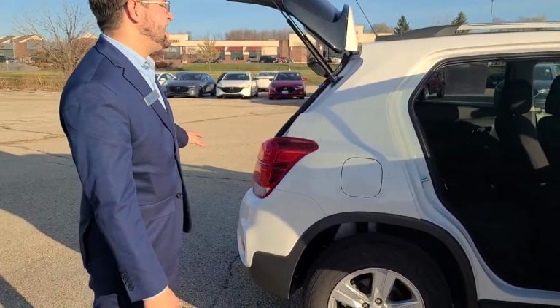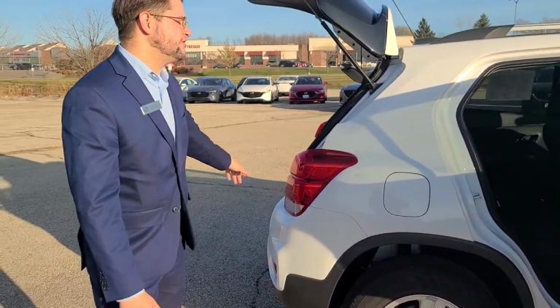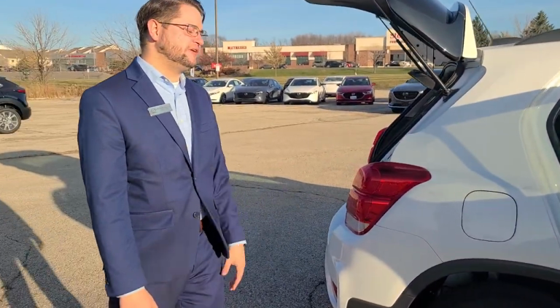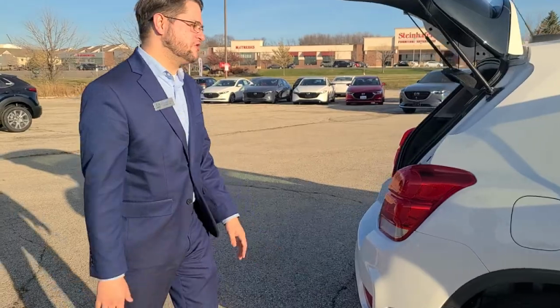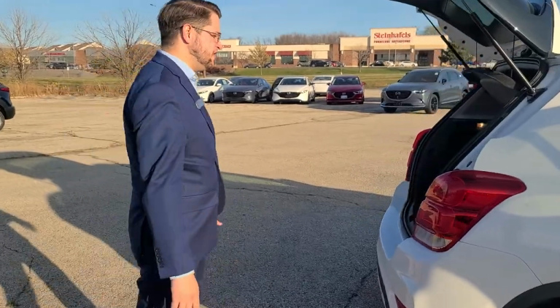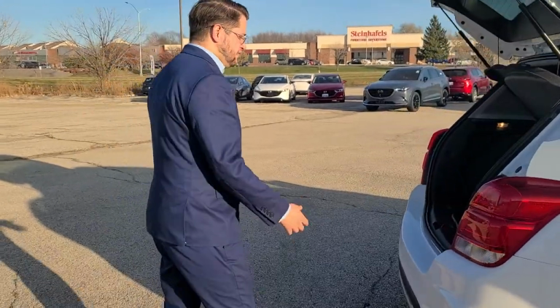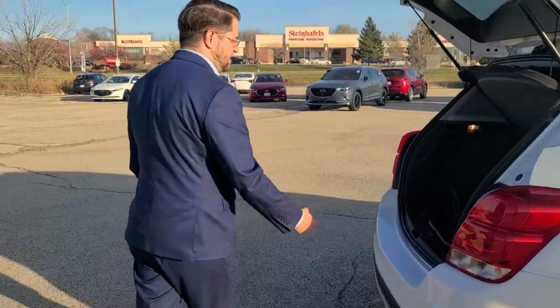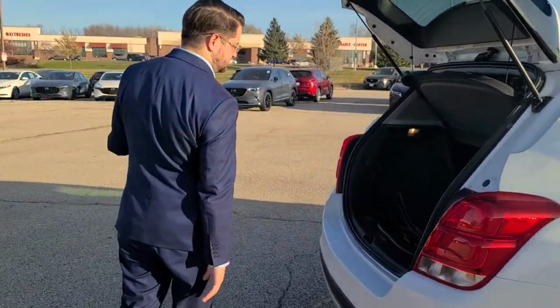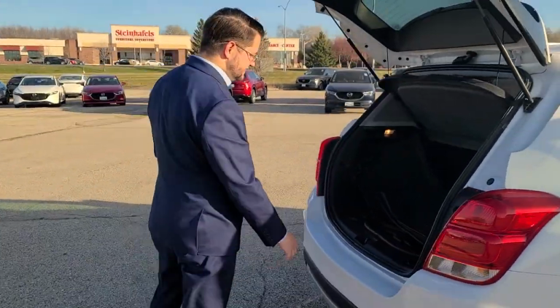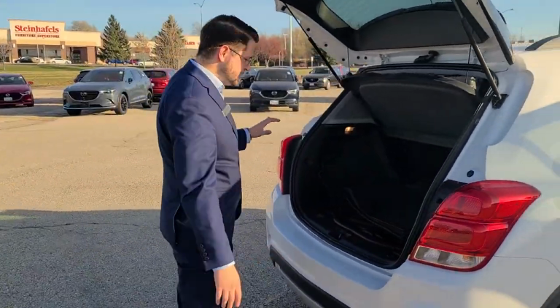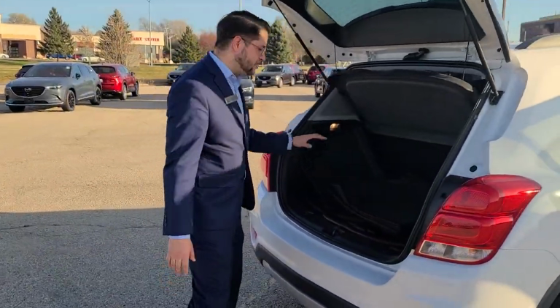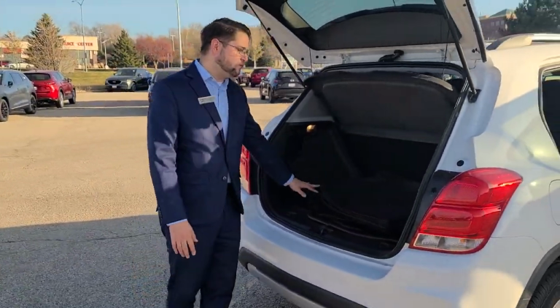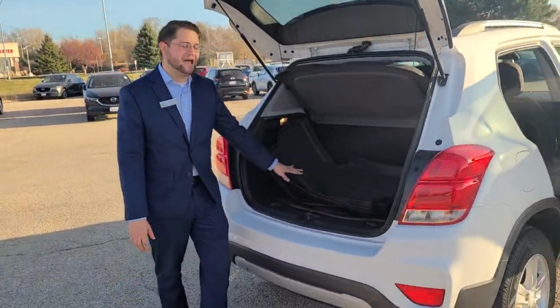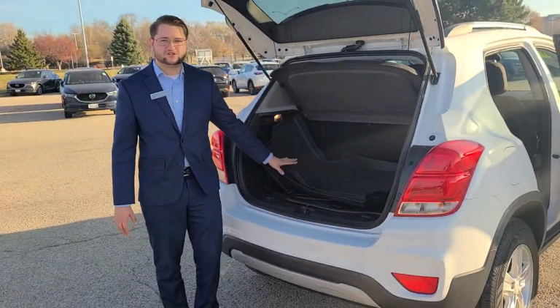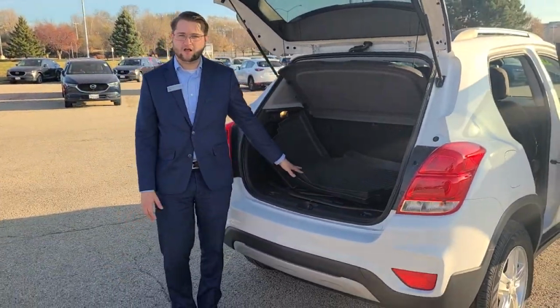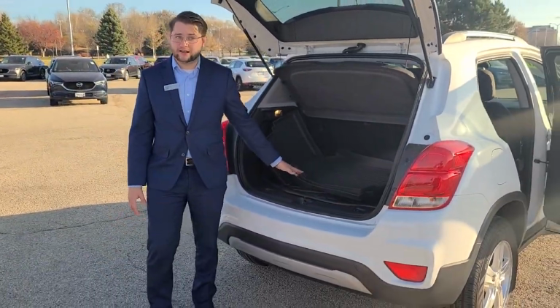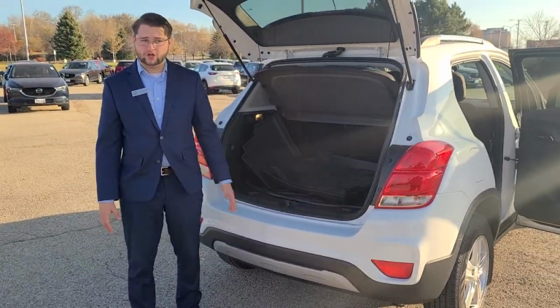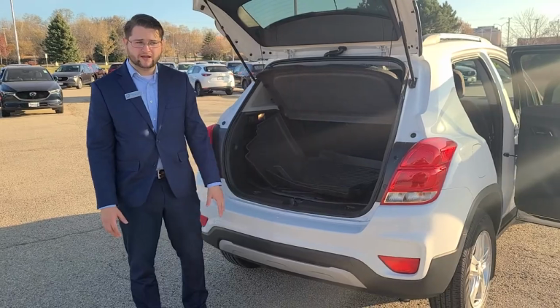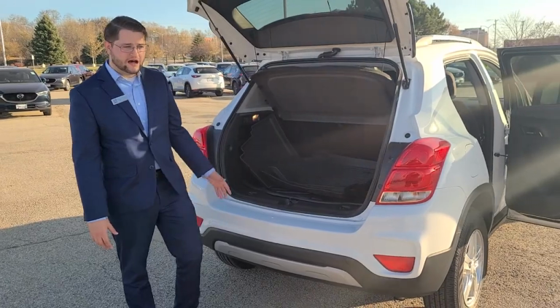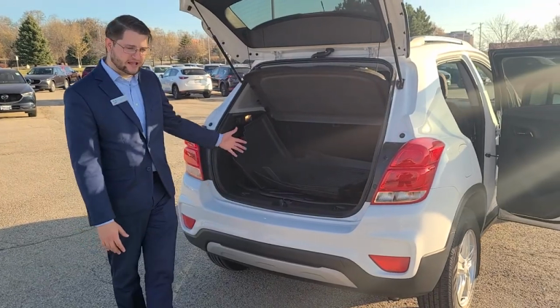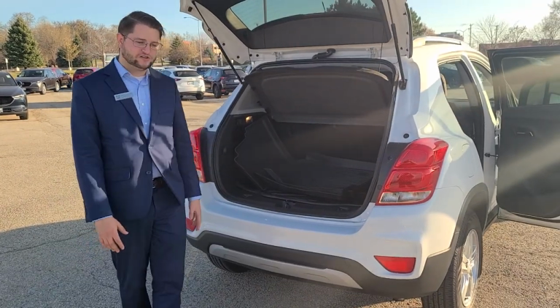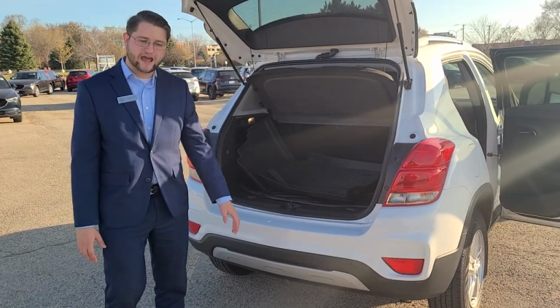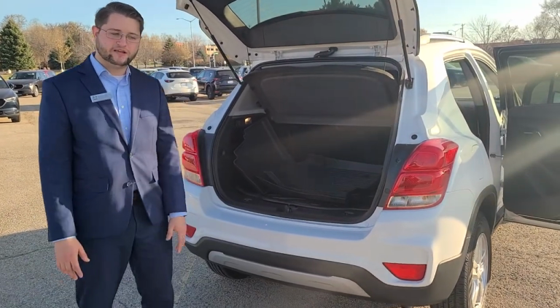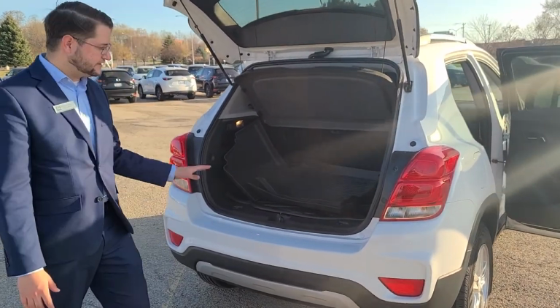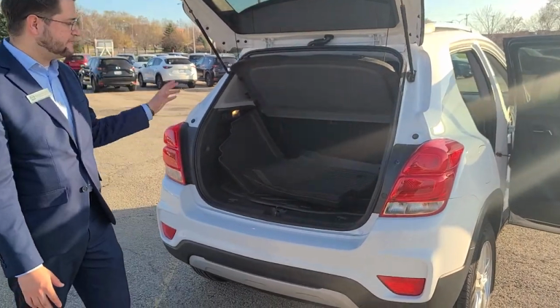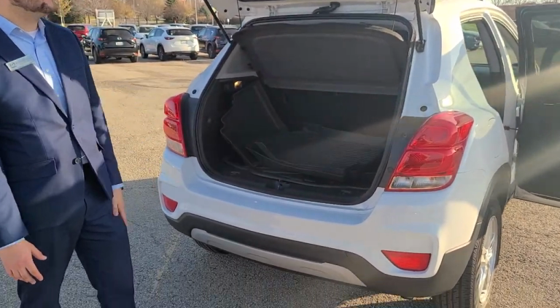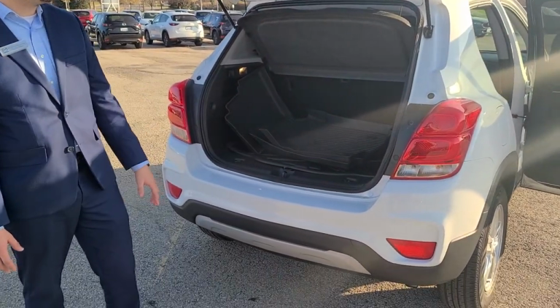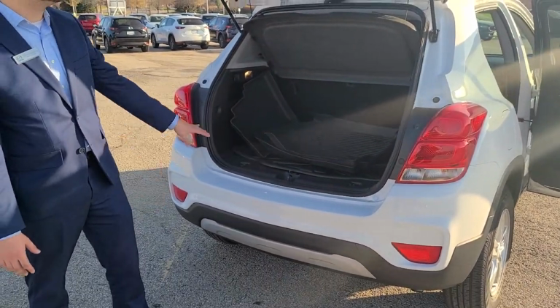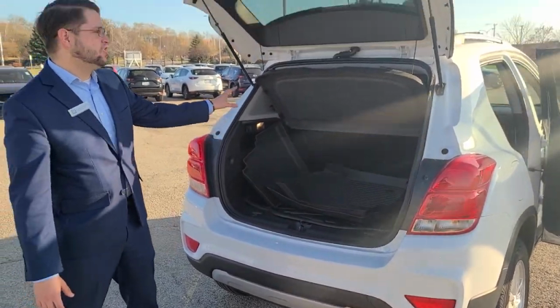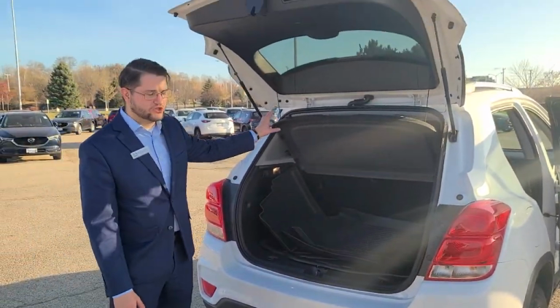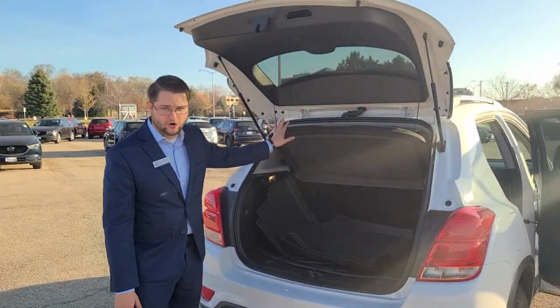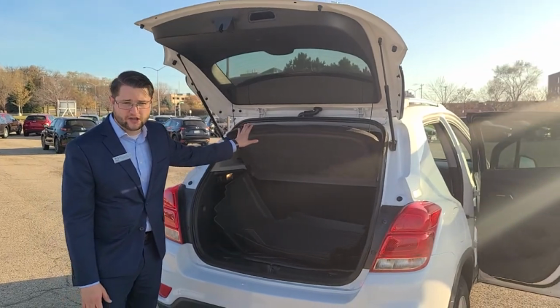Hop around all the way to the trunk. What's great about this one is it does come with all-weather mats already included — something the previous owner had to keep with the vehicle for you guys, along with the cargo cover here.